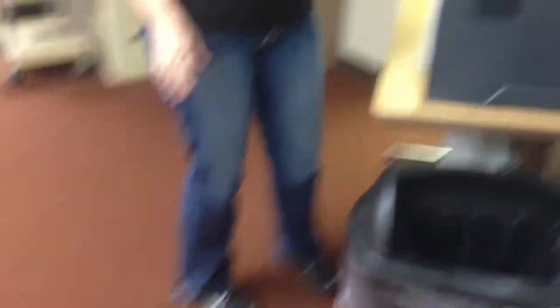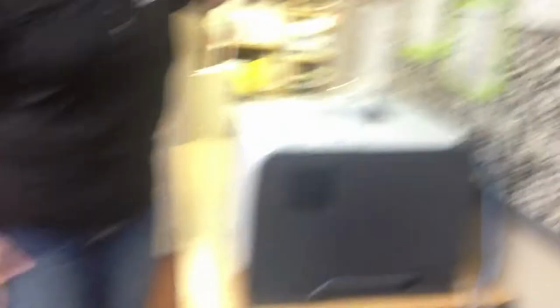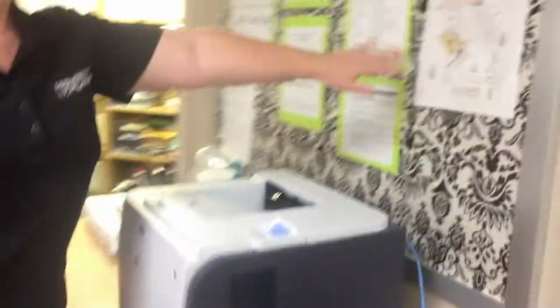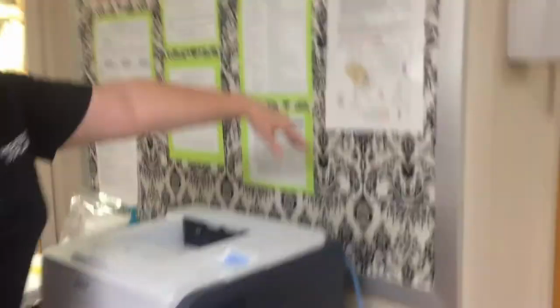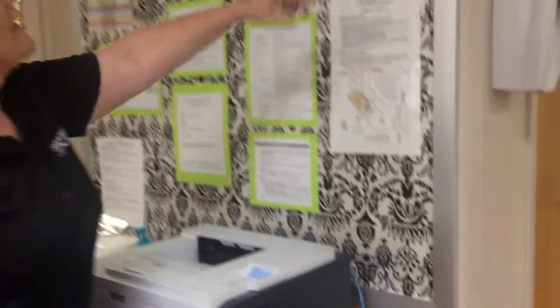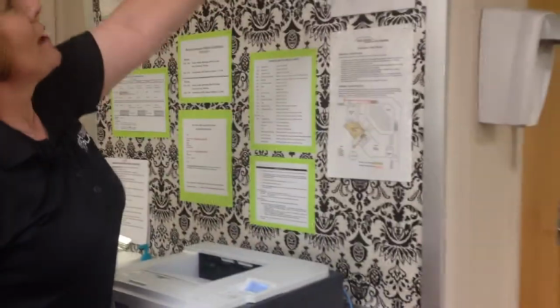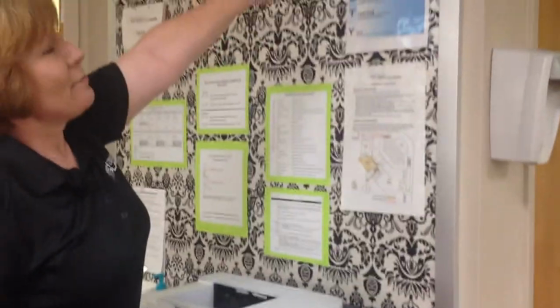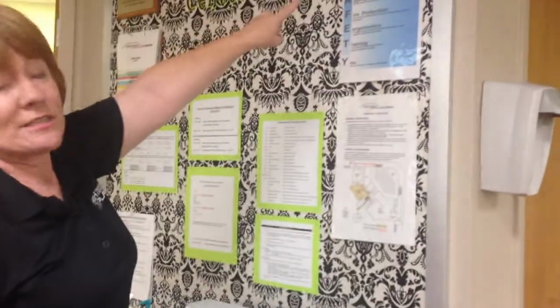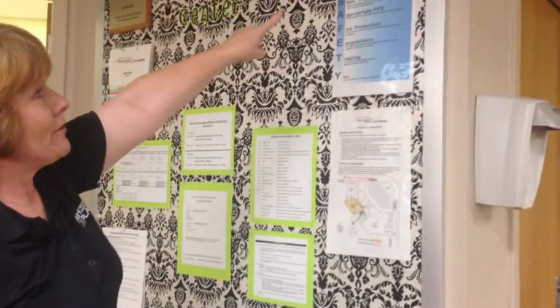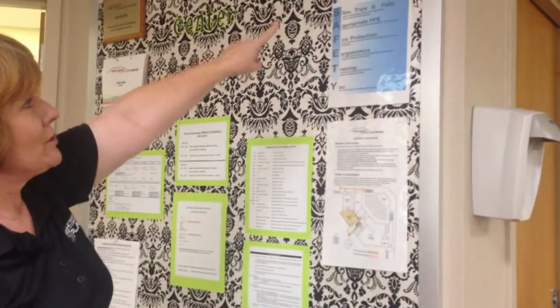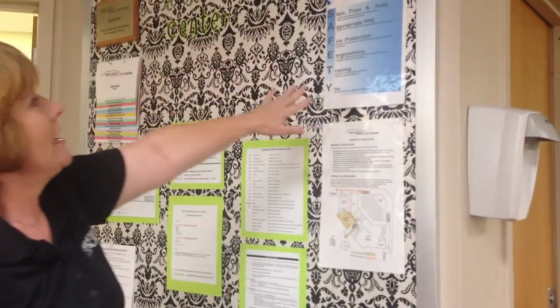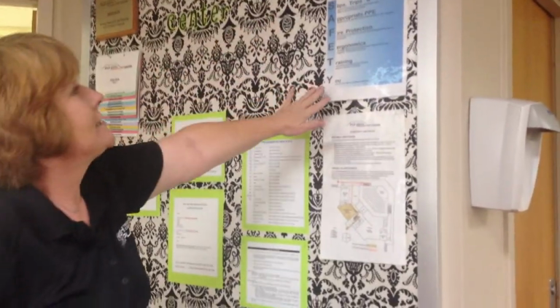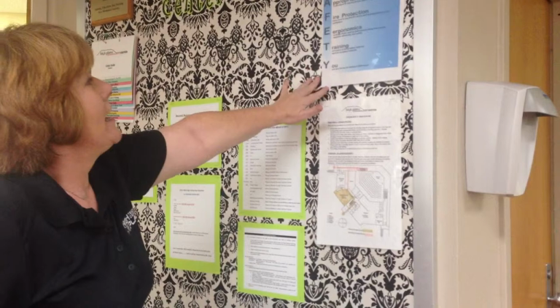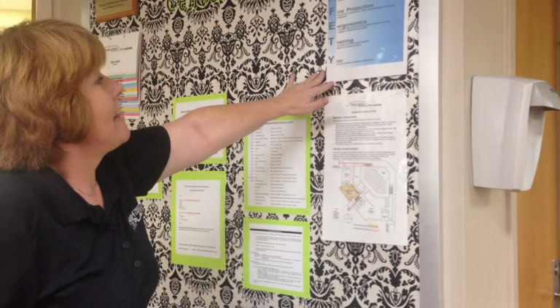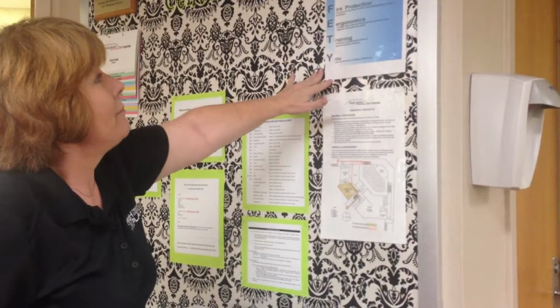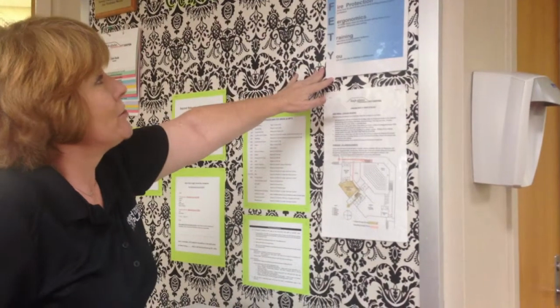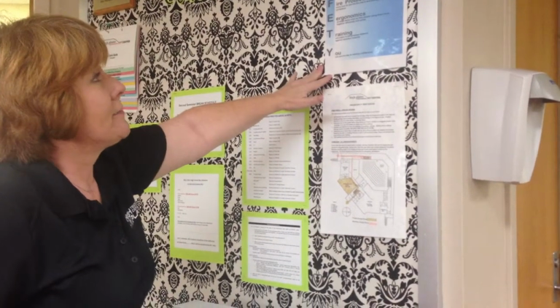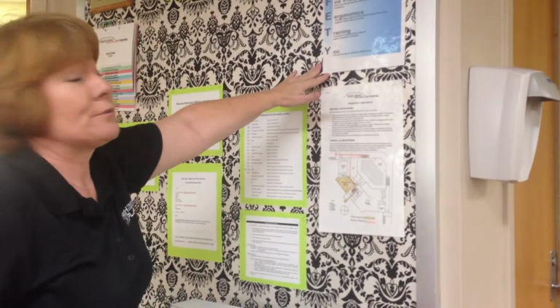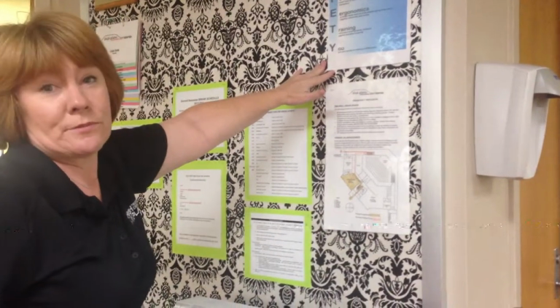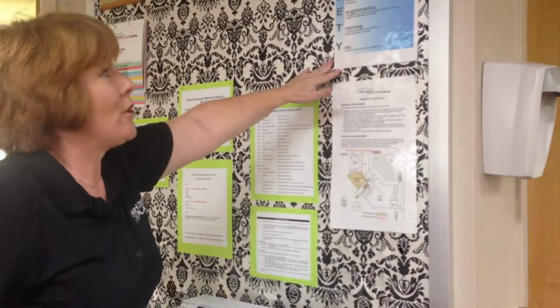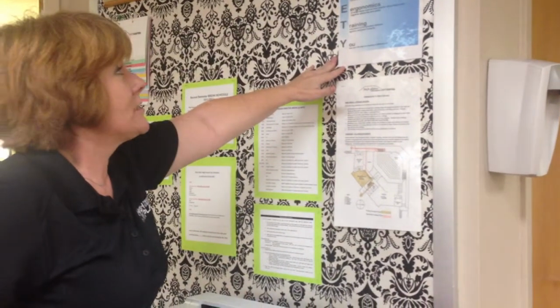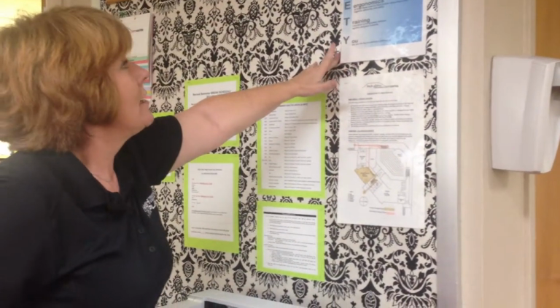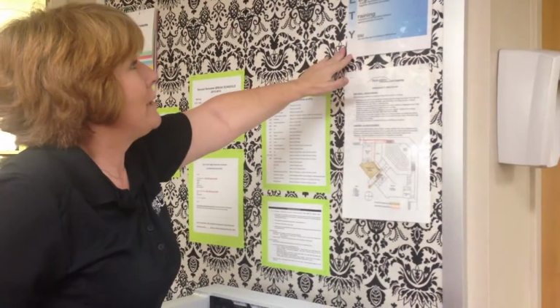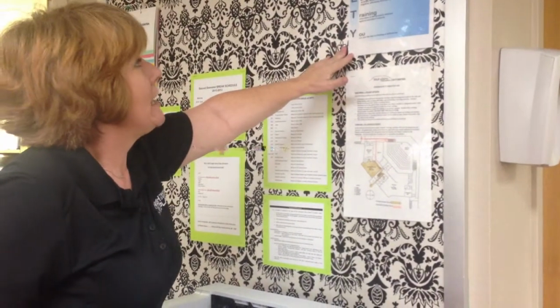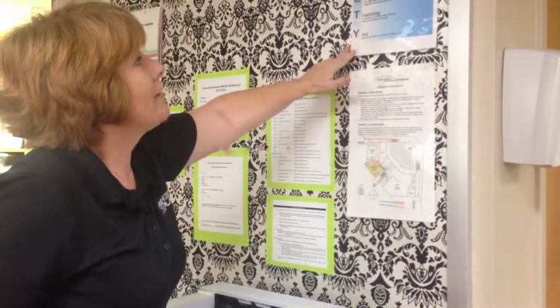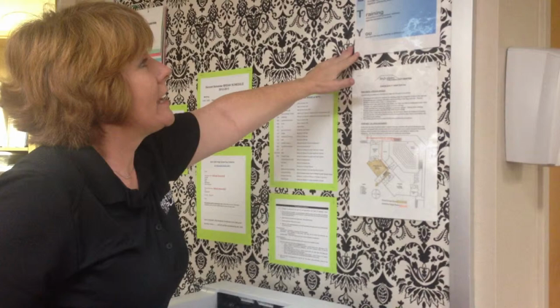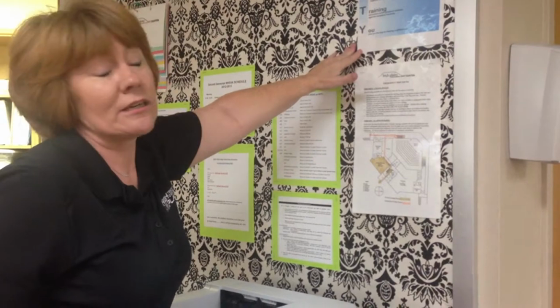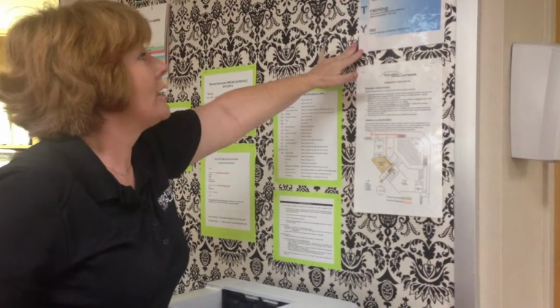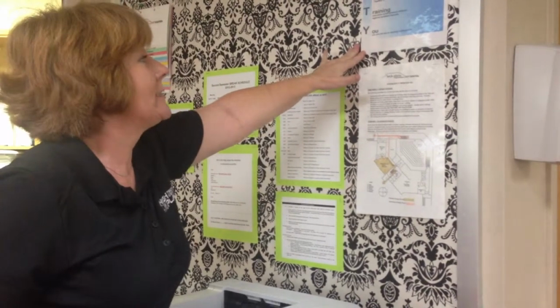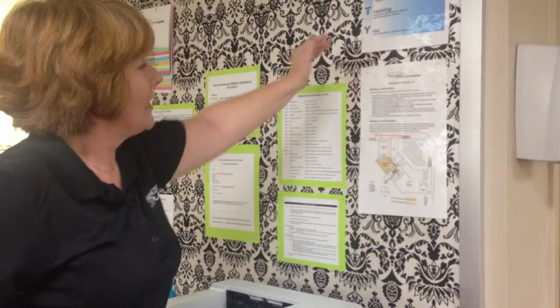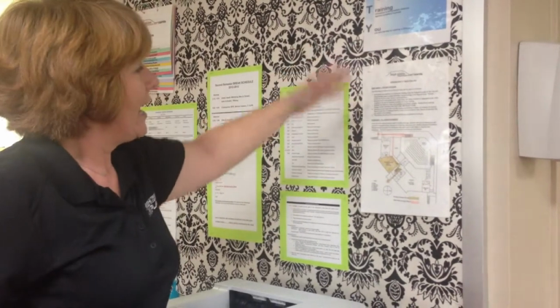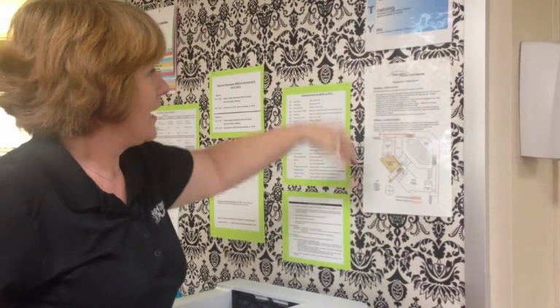Up here on our bulletin board we have our emergency phone numbers, and a safety poster that talks about slips, trips, falls, PPE, fire protection, ergonomics, and training.